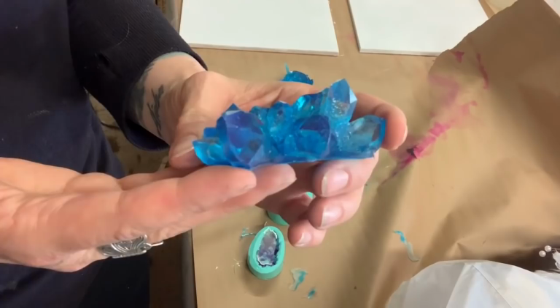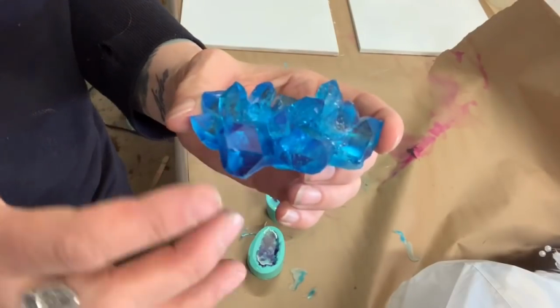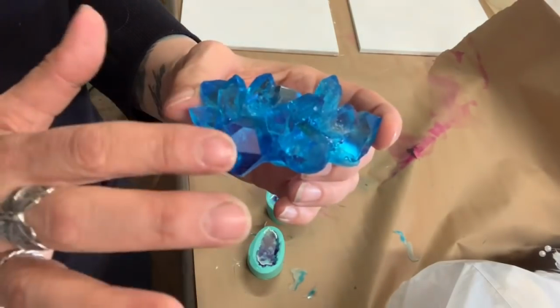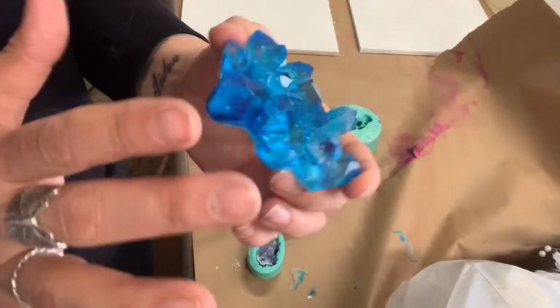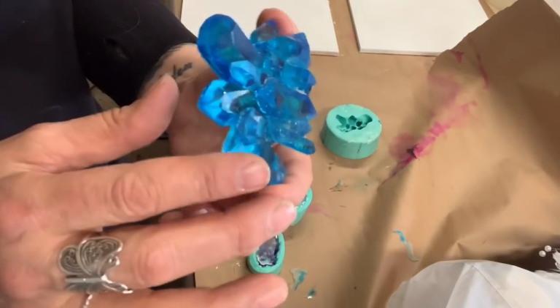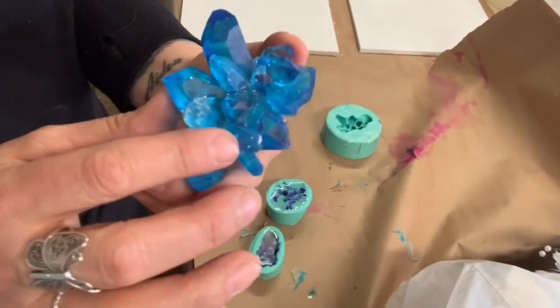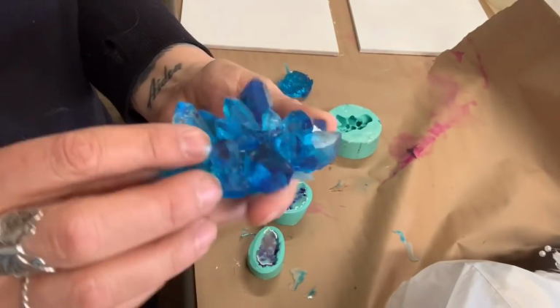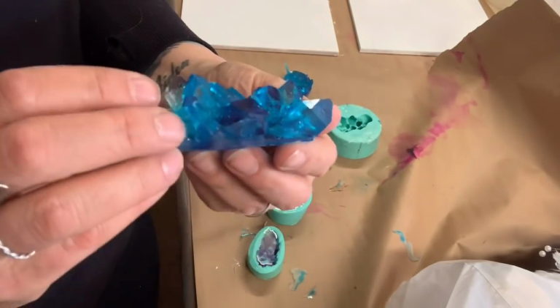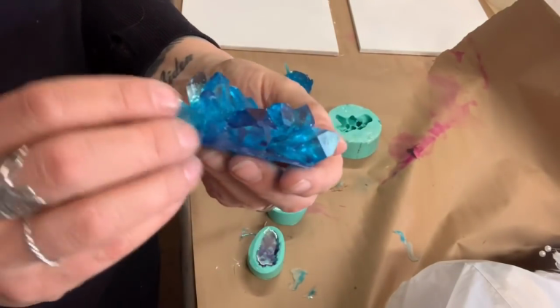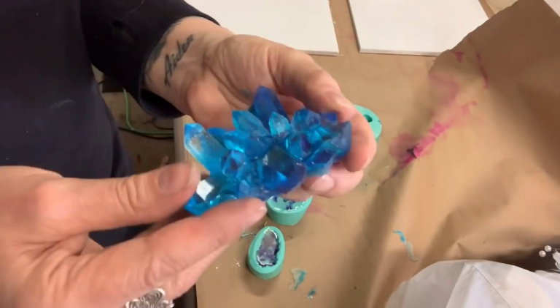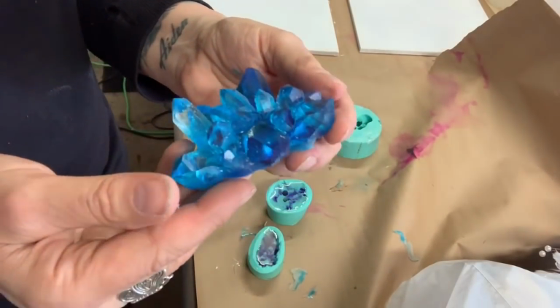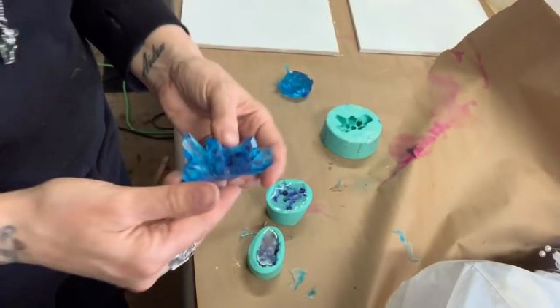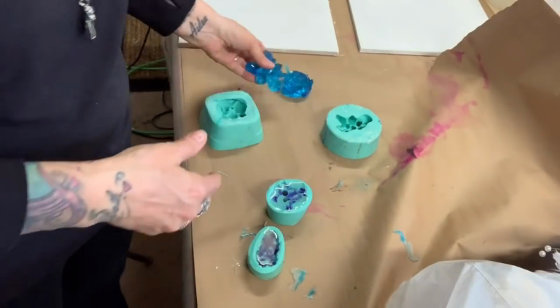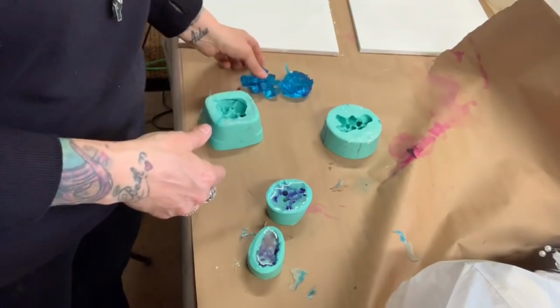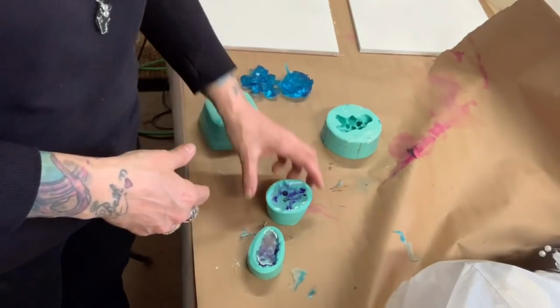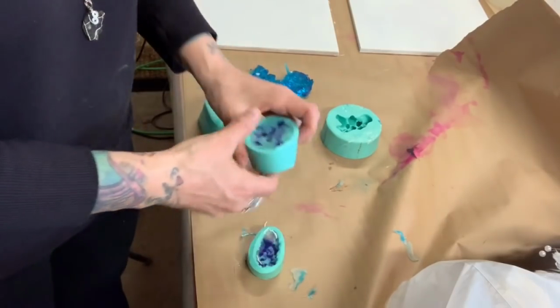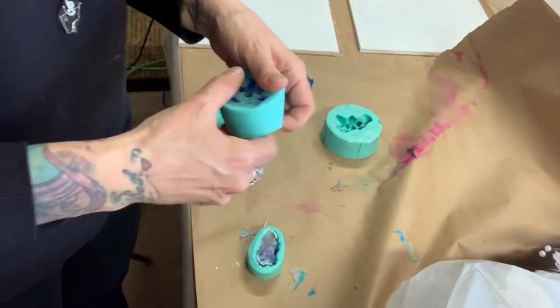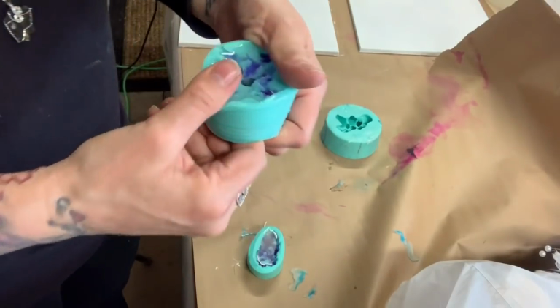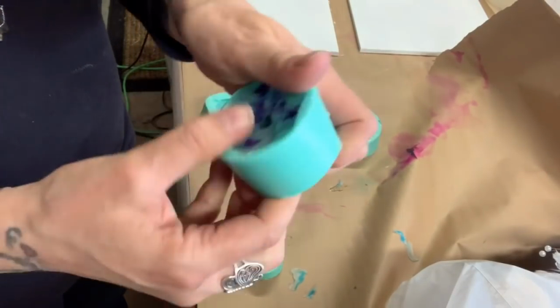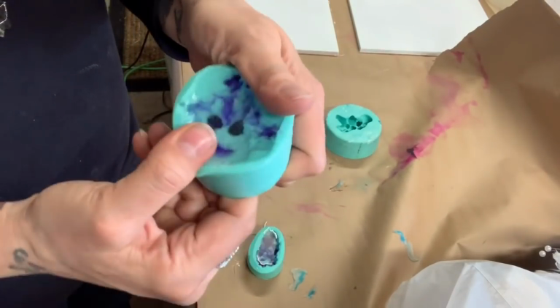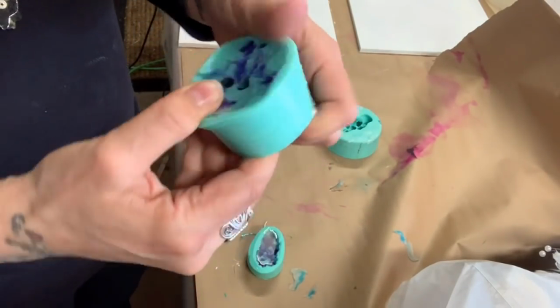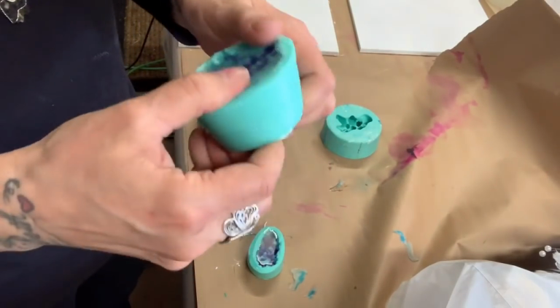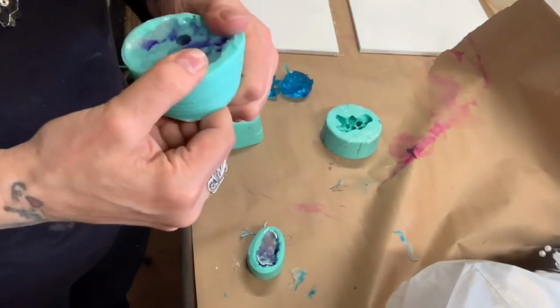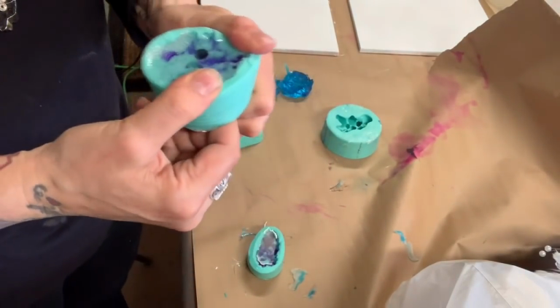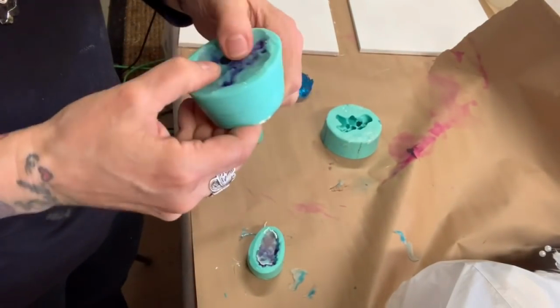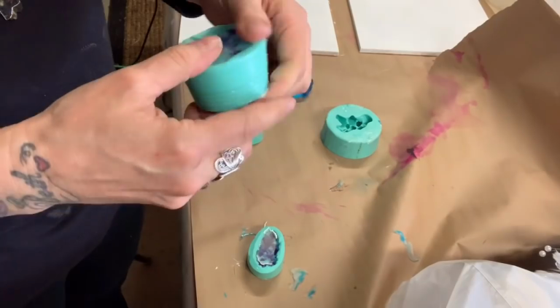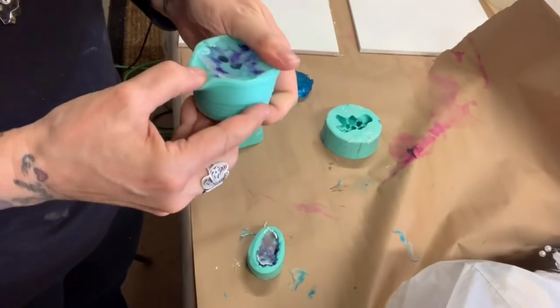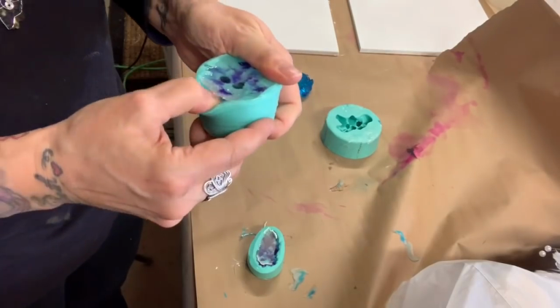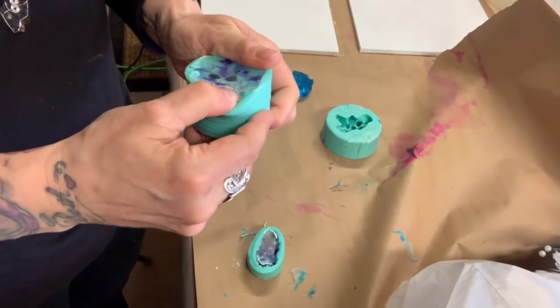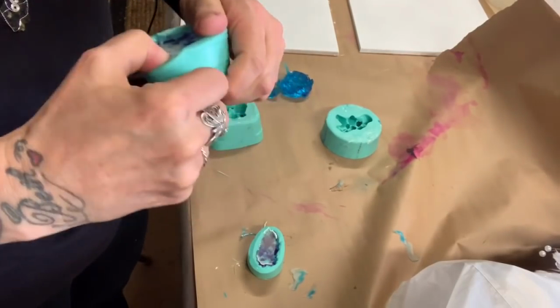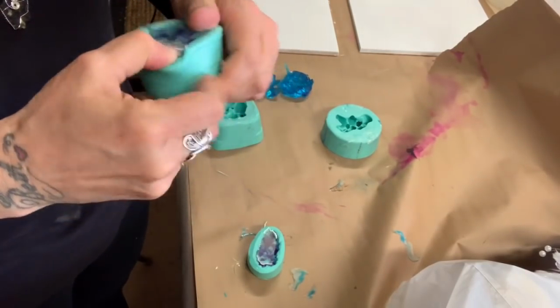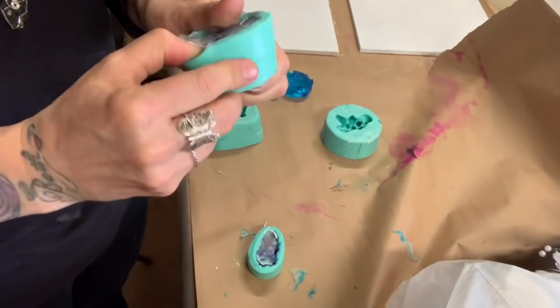I should have put more clear so just the tips were blue, but I like it — I think it's pretty. This is where I put the clear and the purple. These are new molds that she just sent me, so I'm dying to see what they look like.